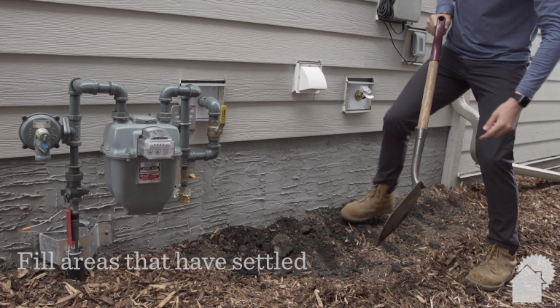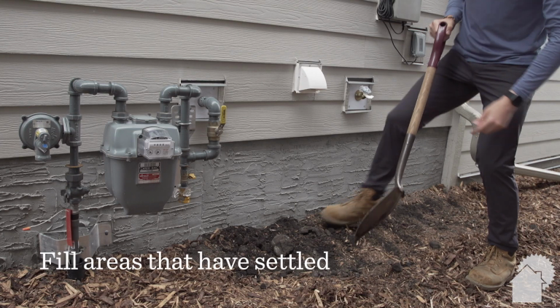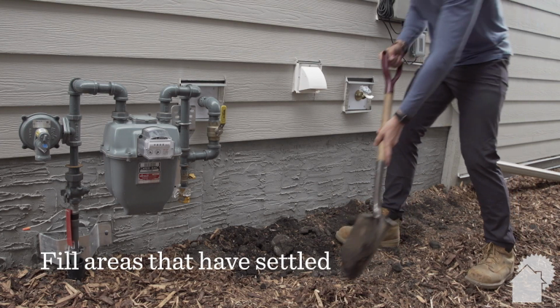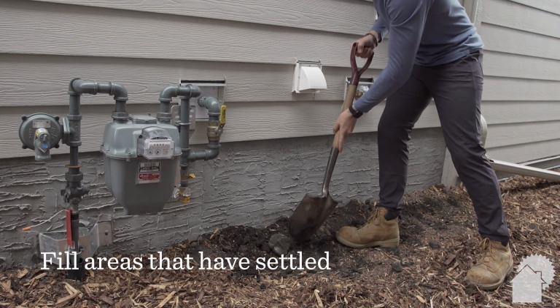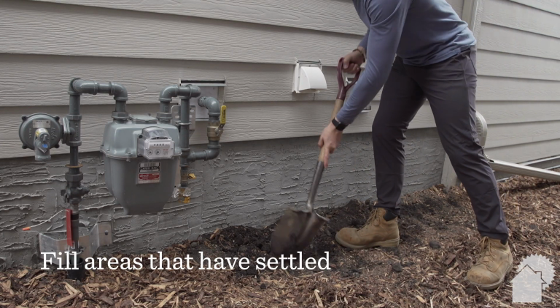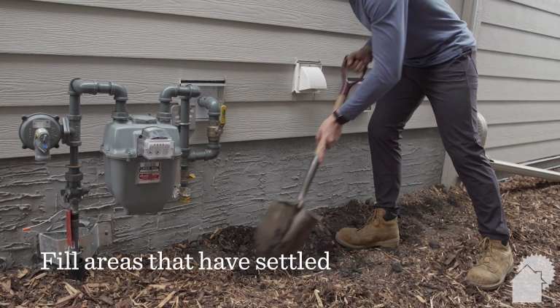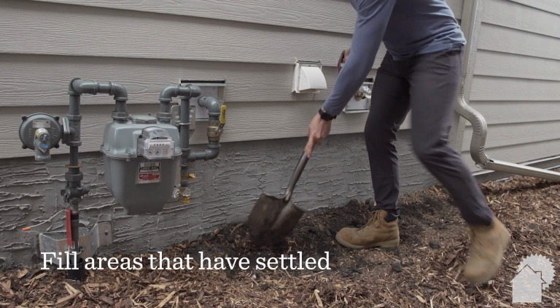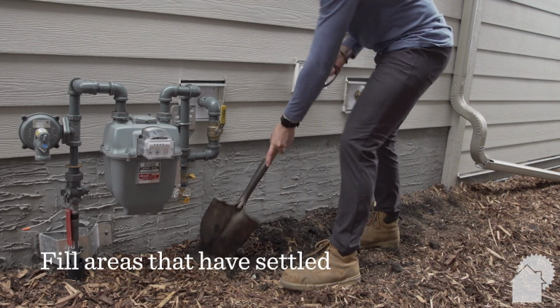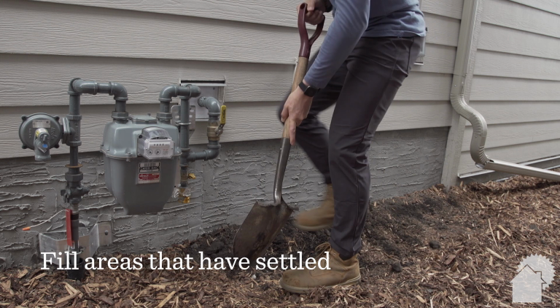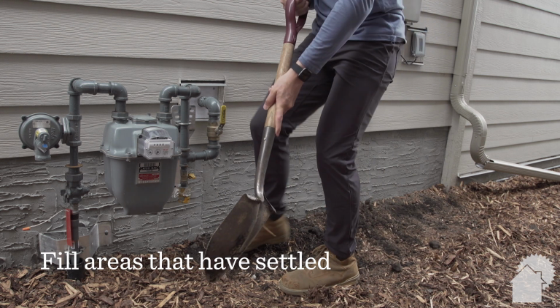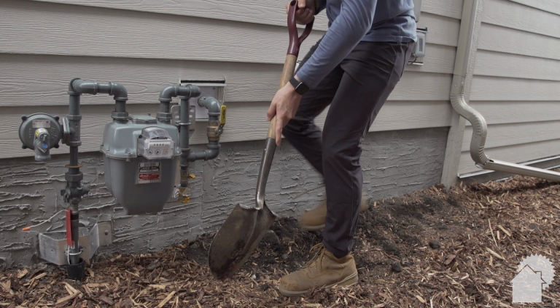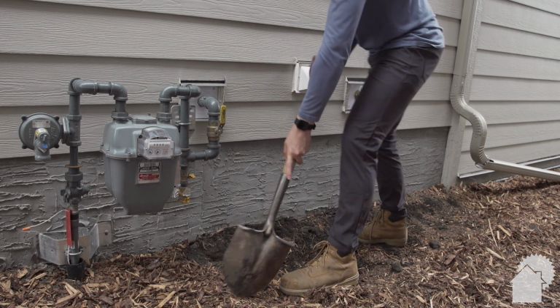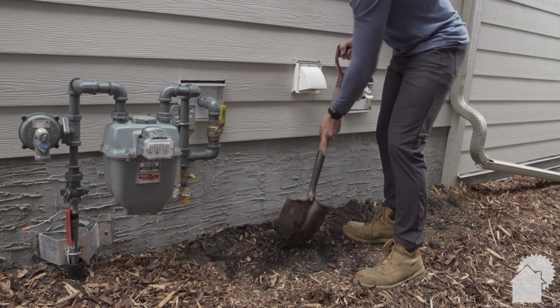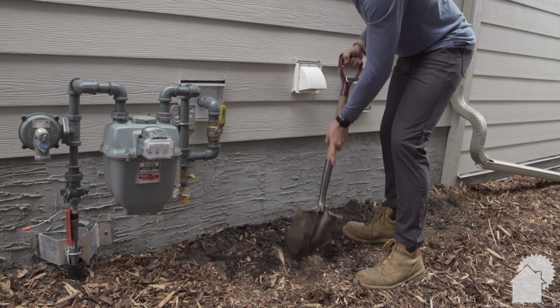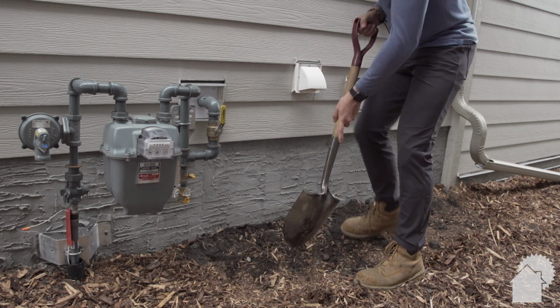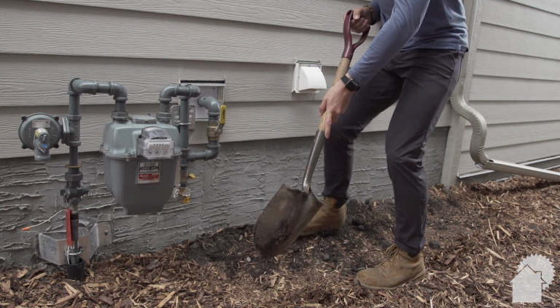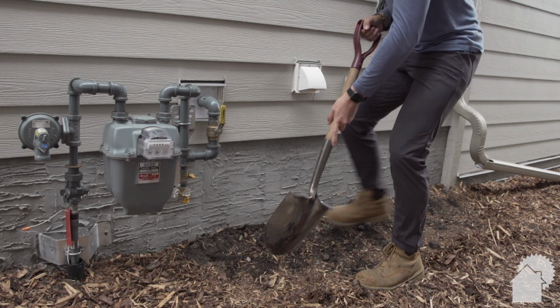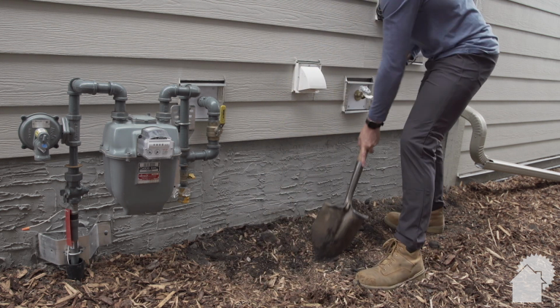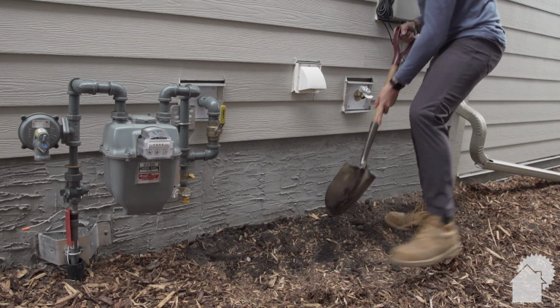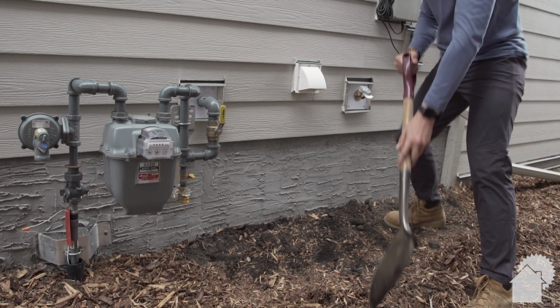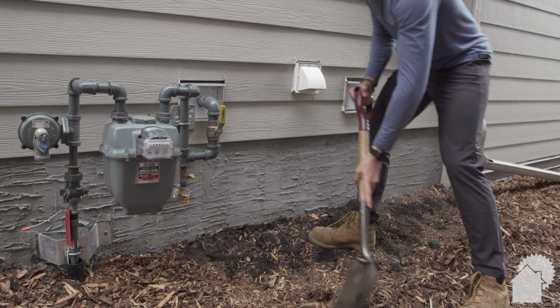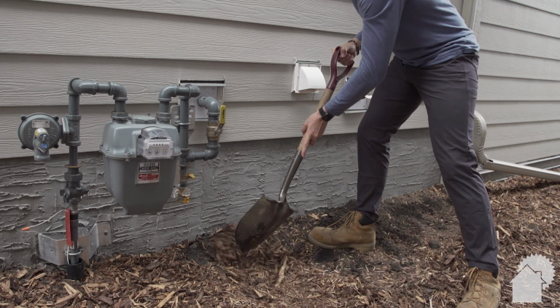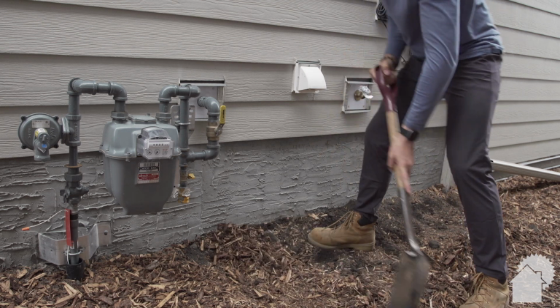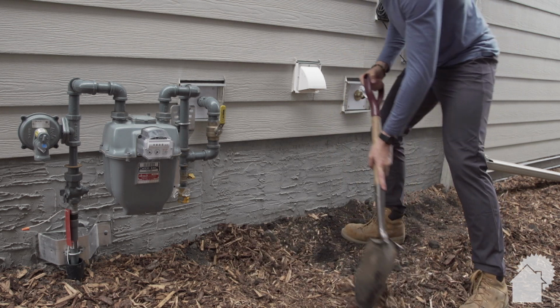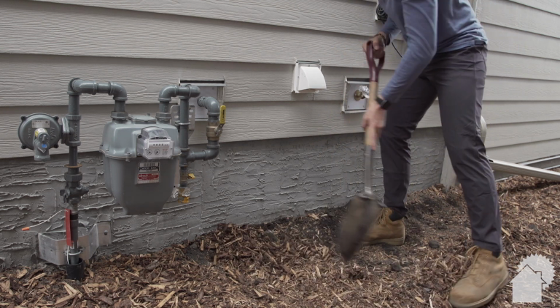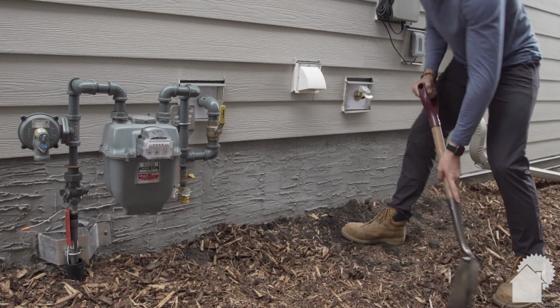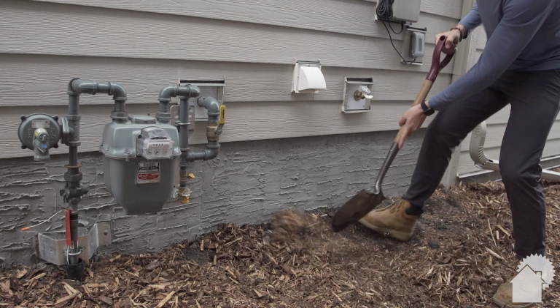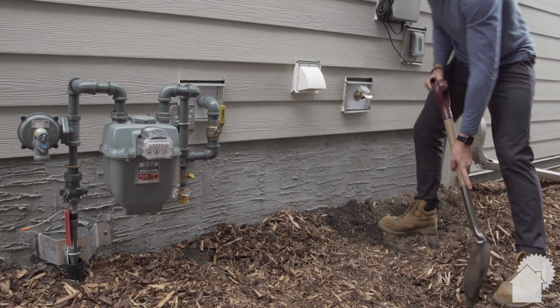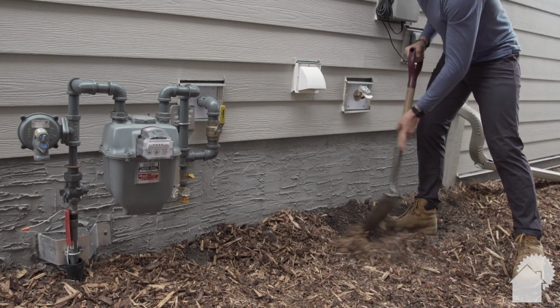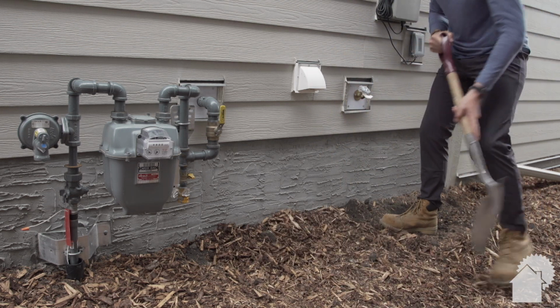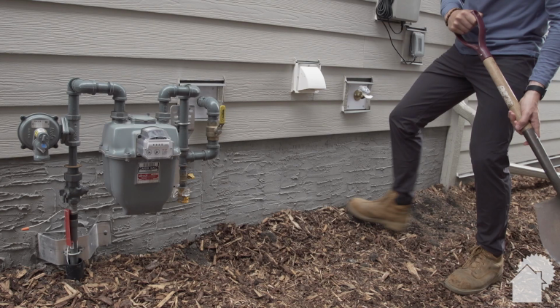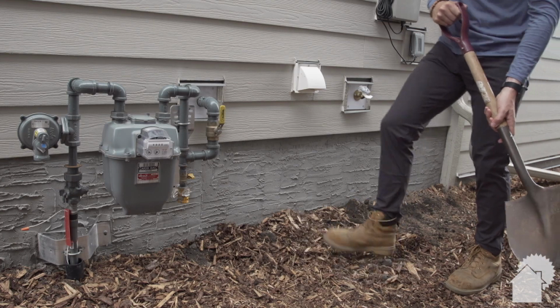Fill areas that have settled next to the foundation with clay, not topsoil, slightly sloping the clay away from your home for ideal water drainage. Do not alter the general drainage pattern of your lot without consulting your municipal authority.